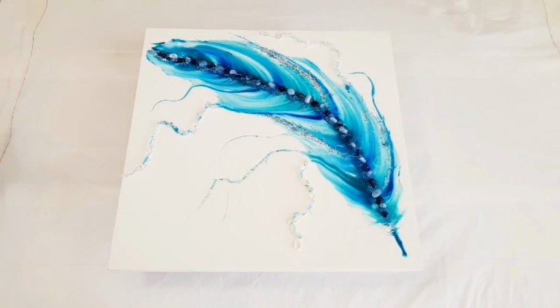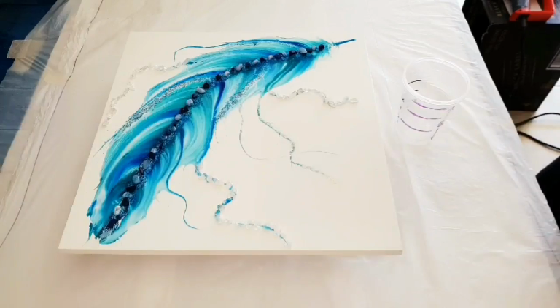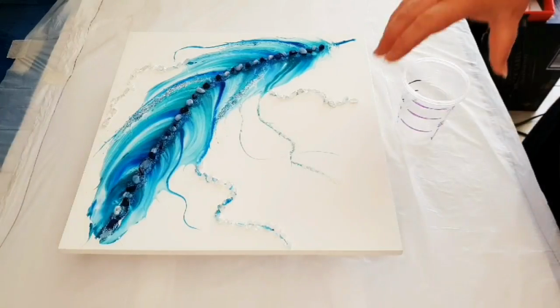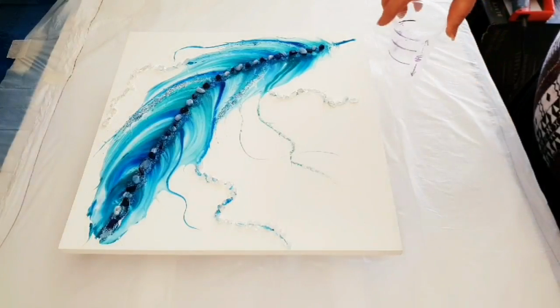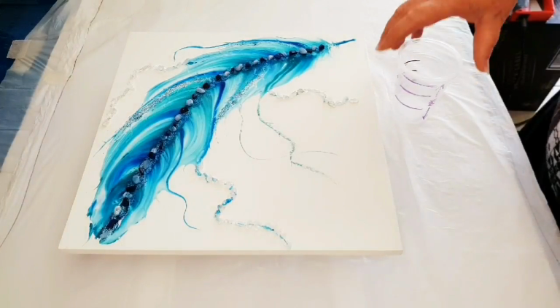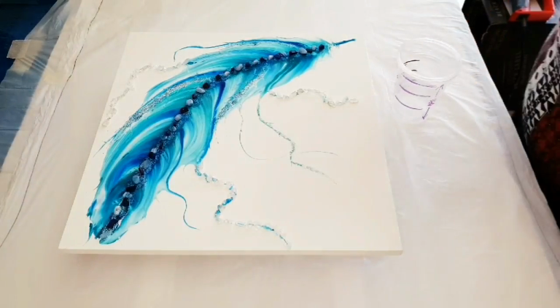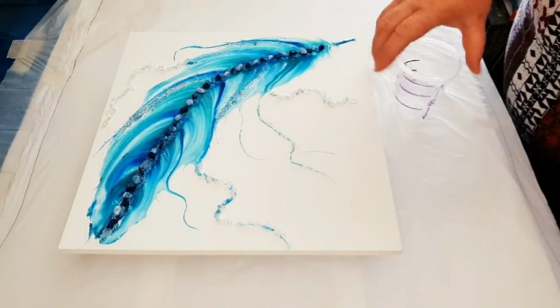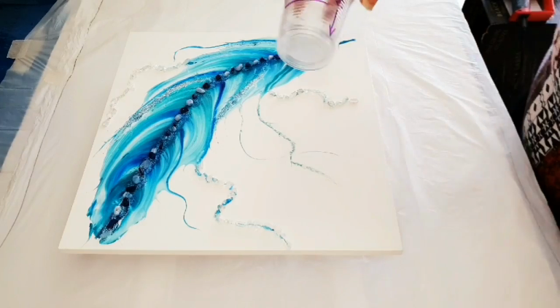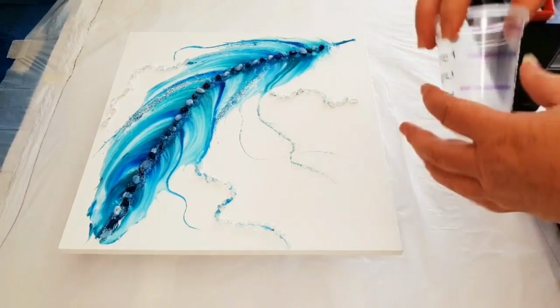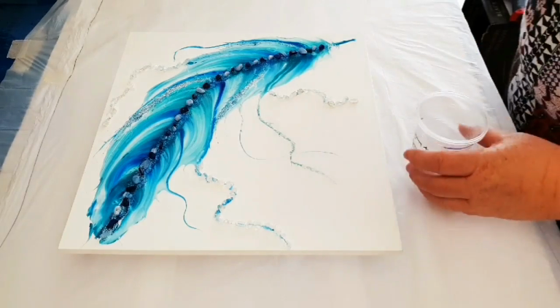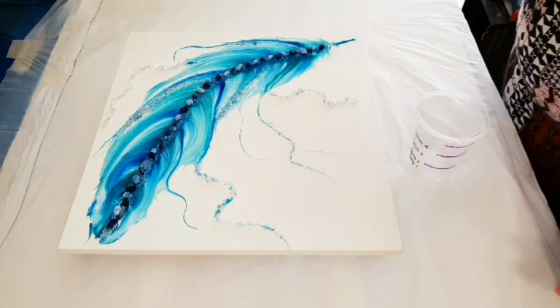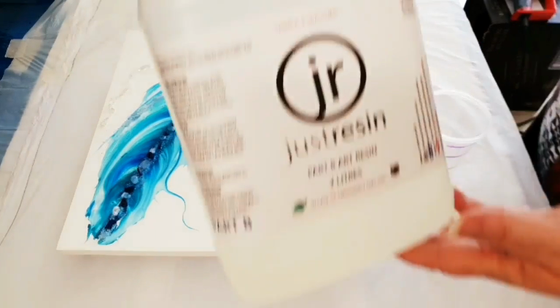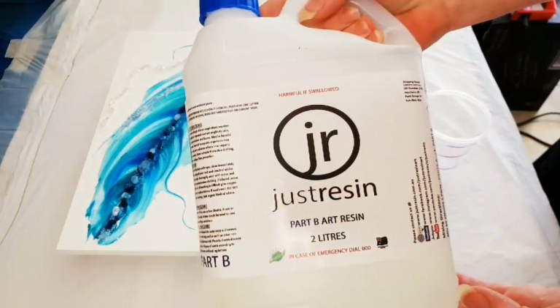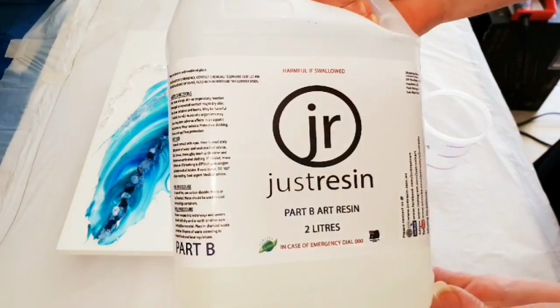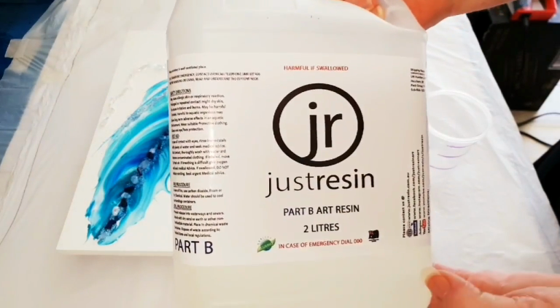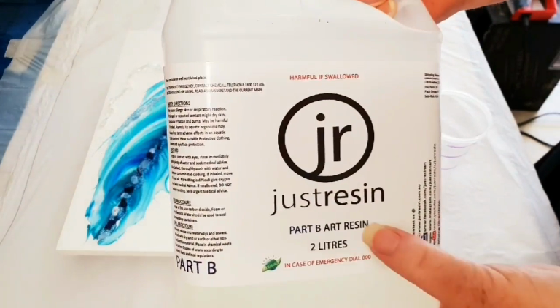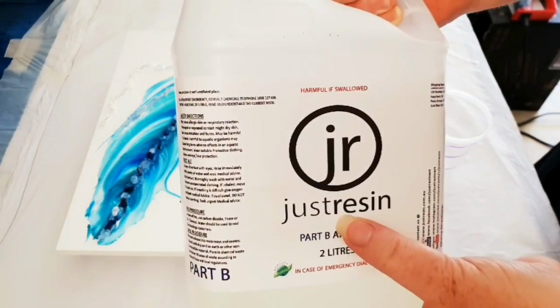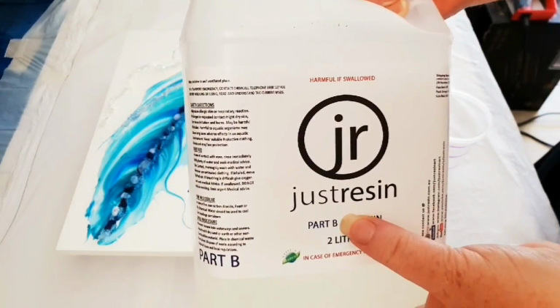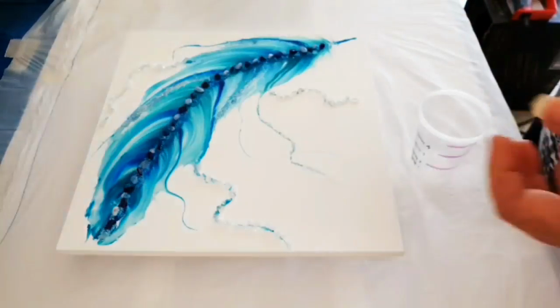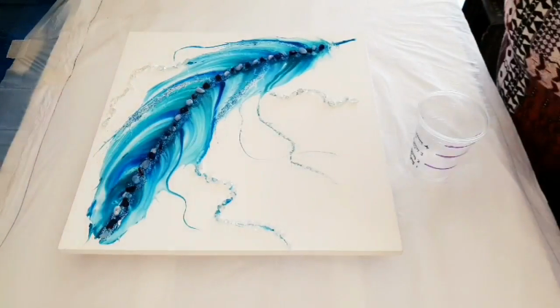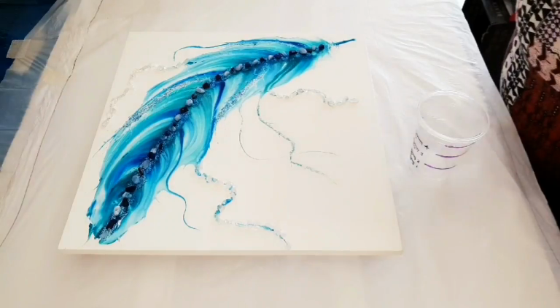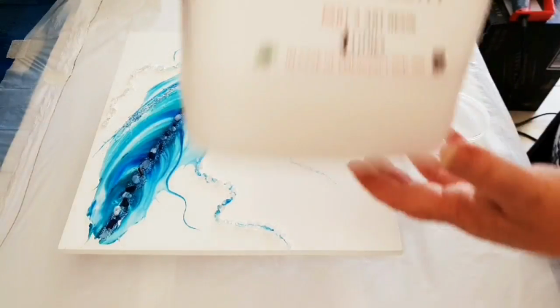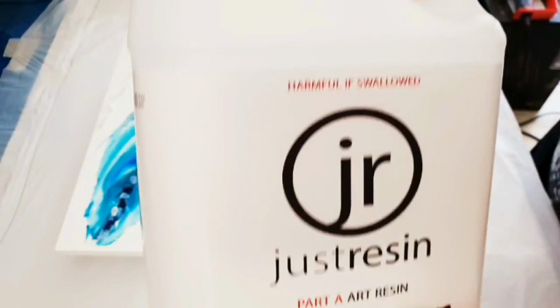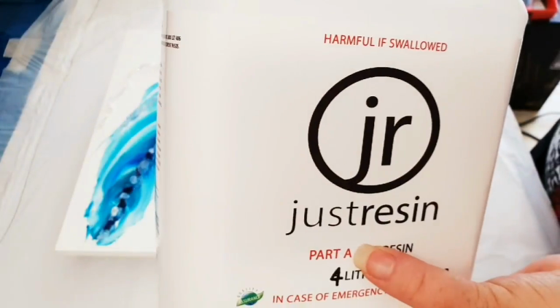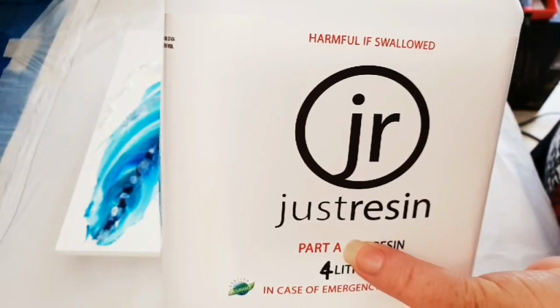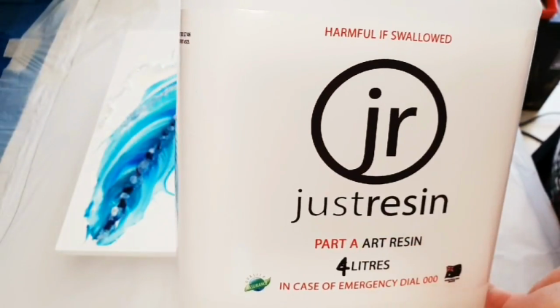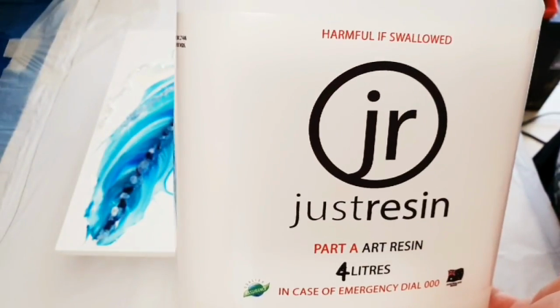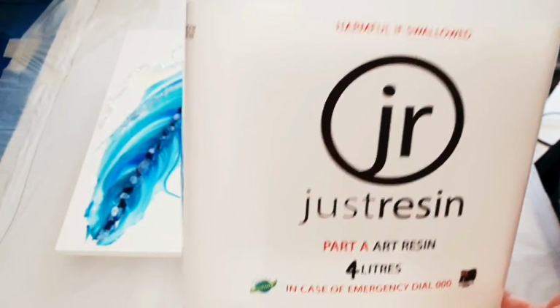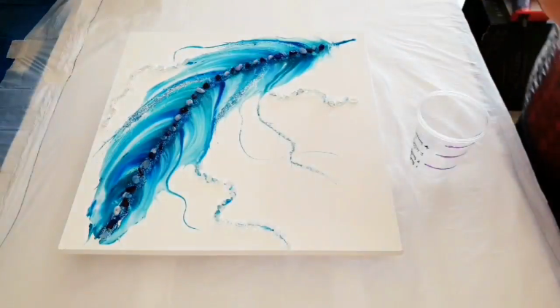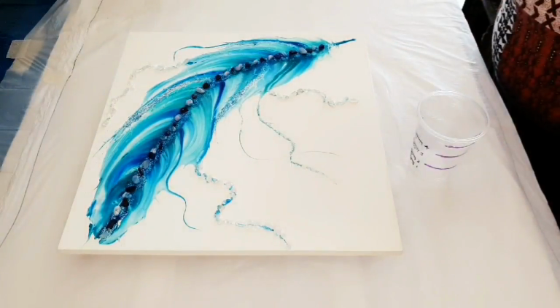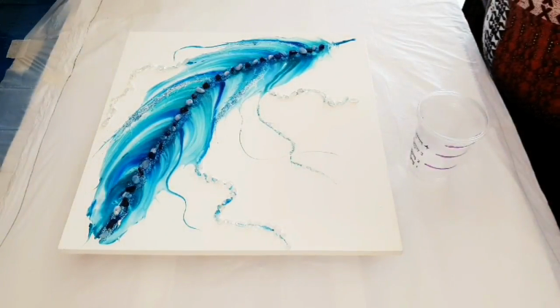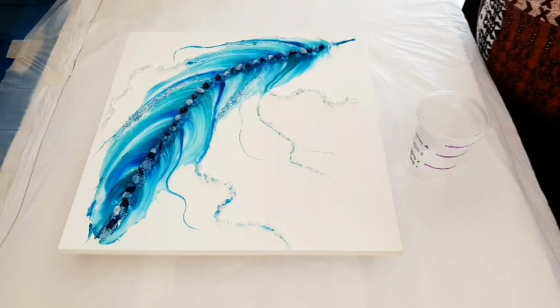So for today we're going to coat the top with resin. I'm going to use resin with its part B and part A as a two-to-one ratio.